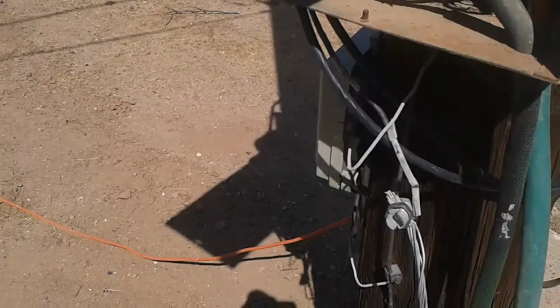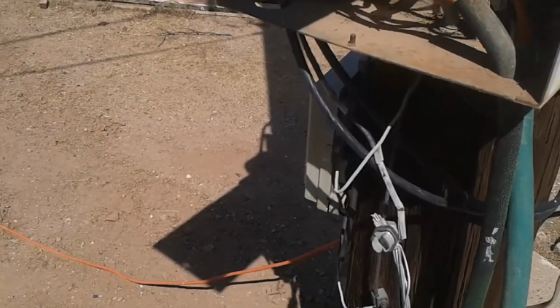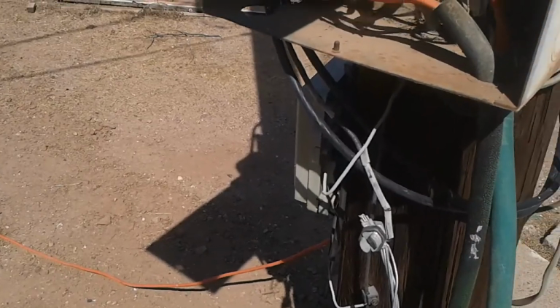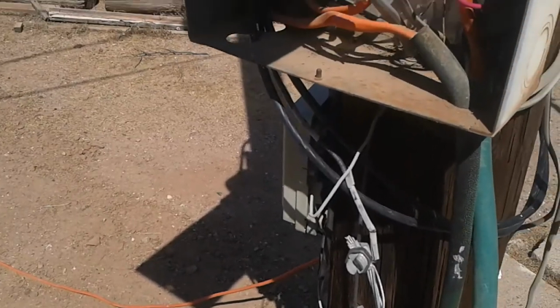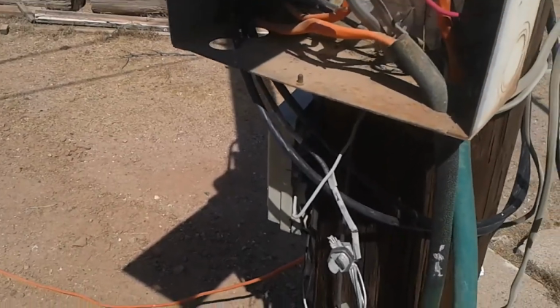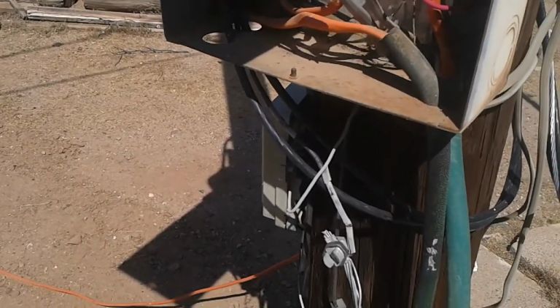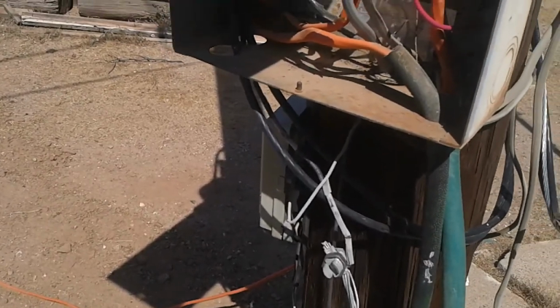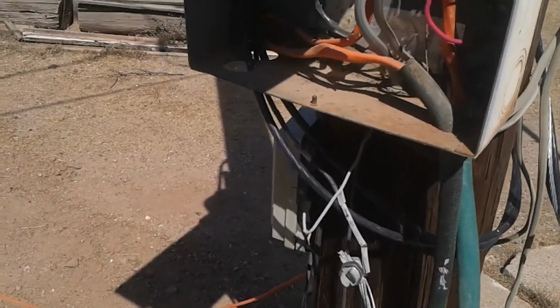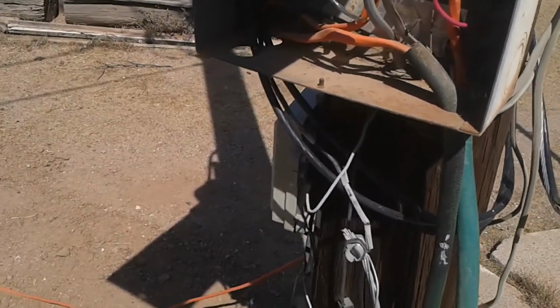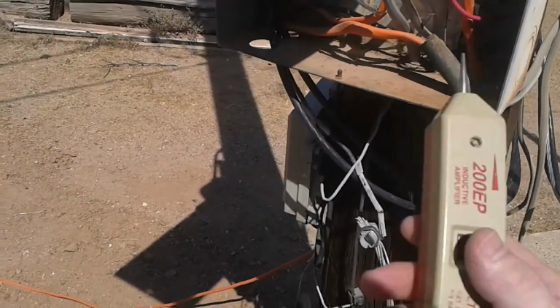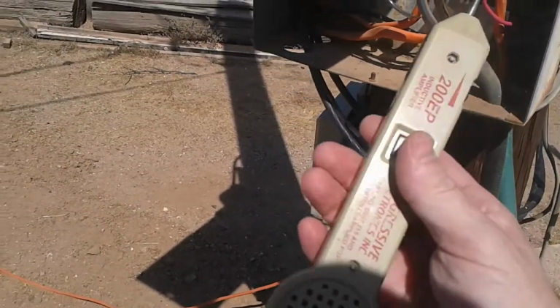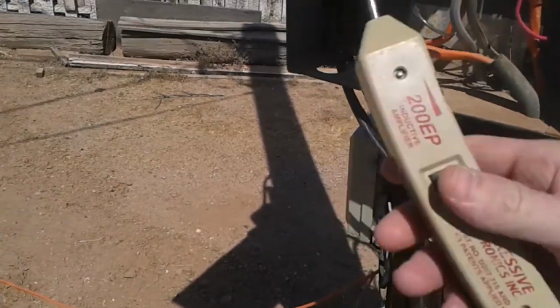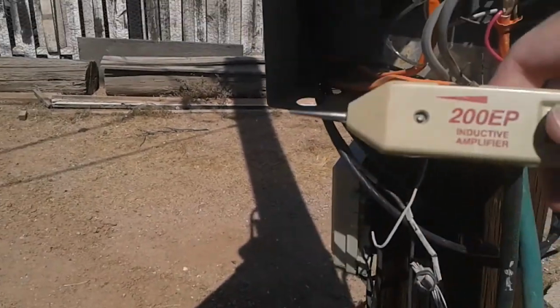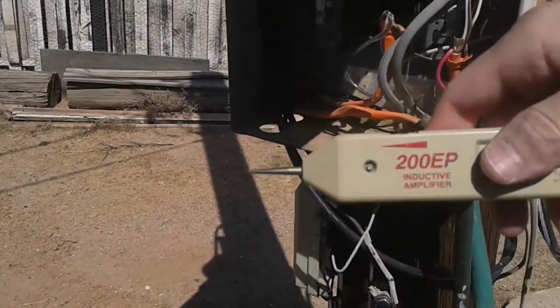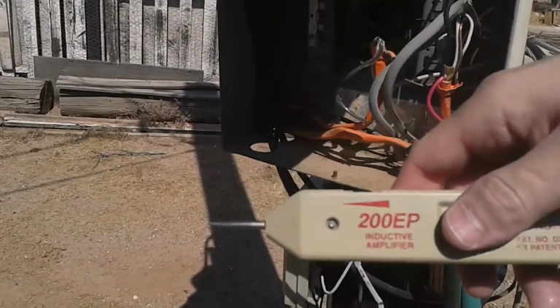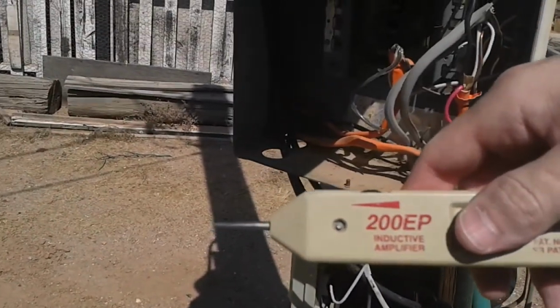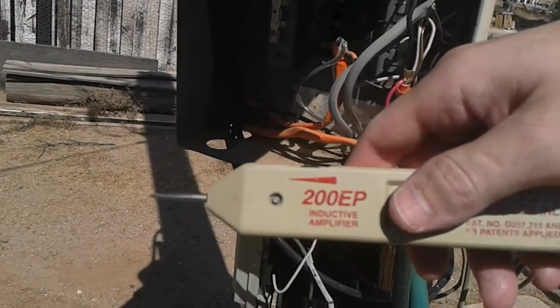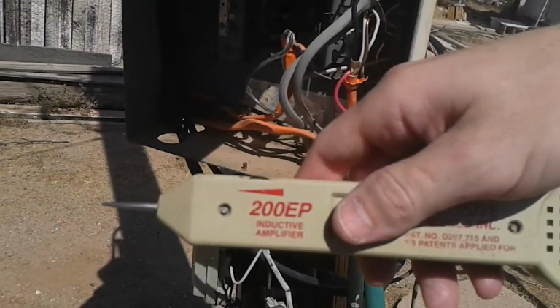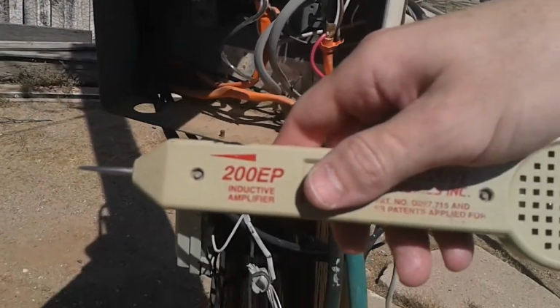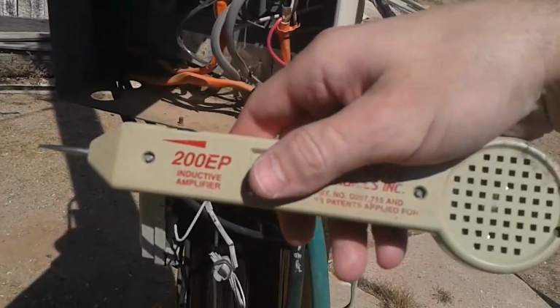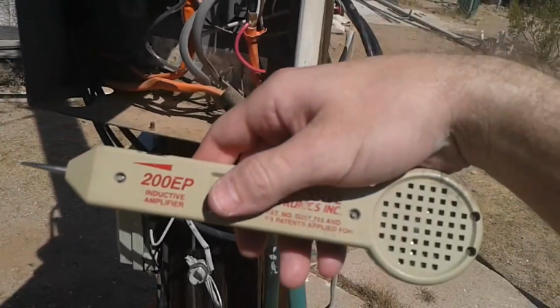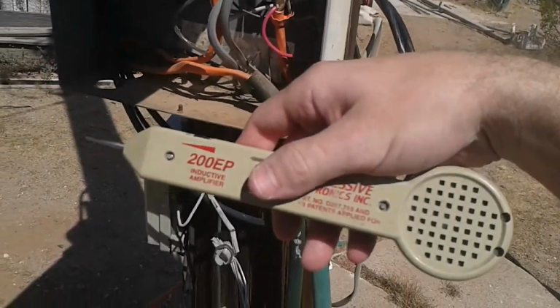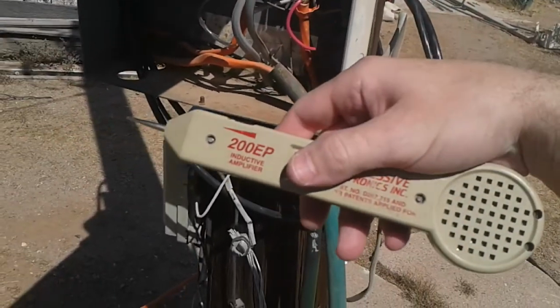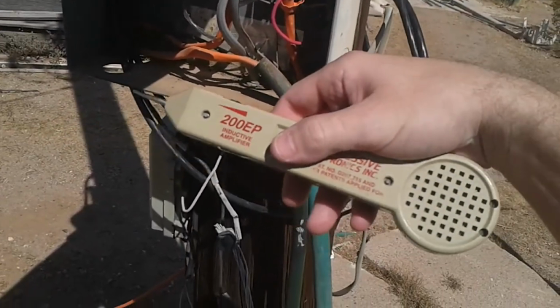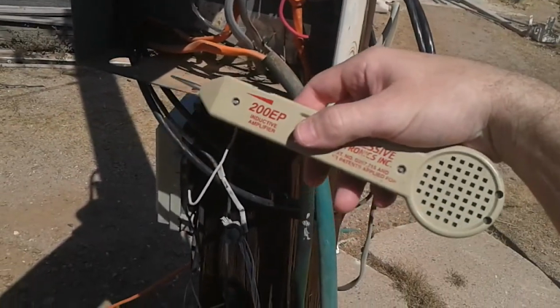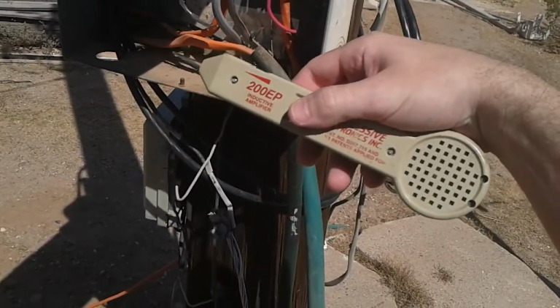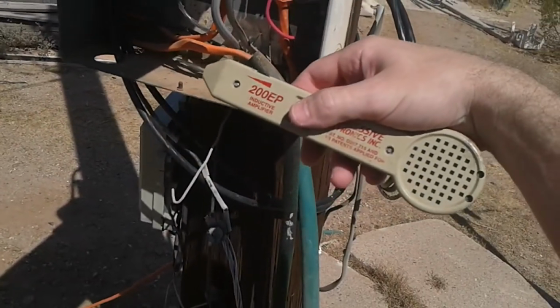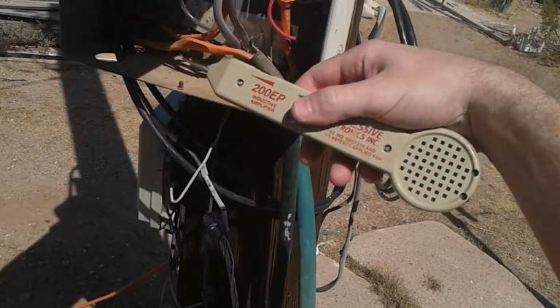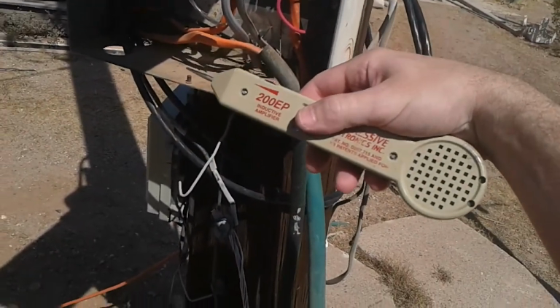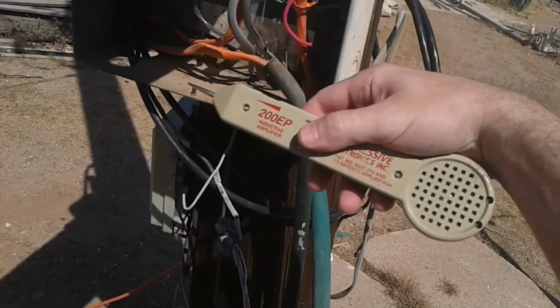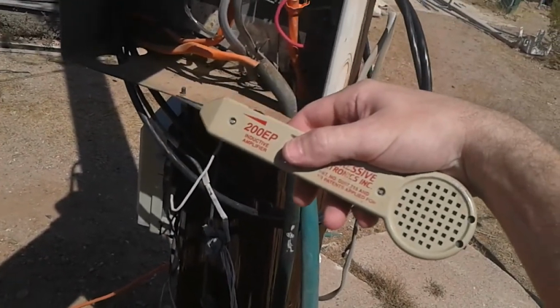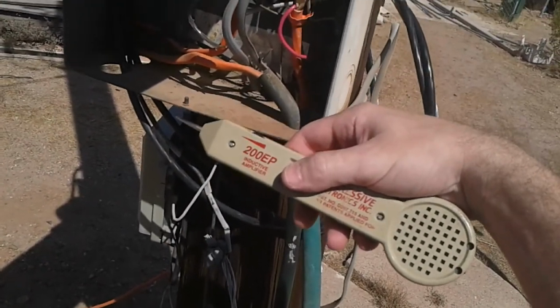I wanted to come here and show you another glorious solution for using your 200dp conductive amplifier — and that is for your ground, and how much noise and all that kind of thing. You can find ground loops with these things too, but it's pretty cool.